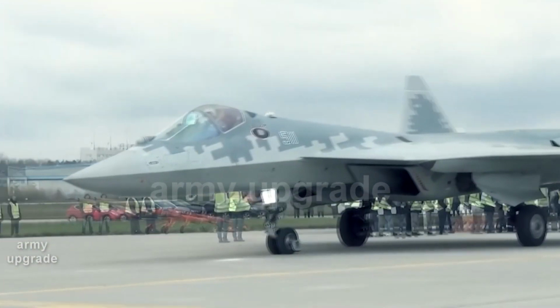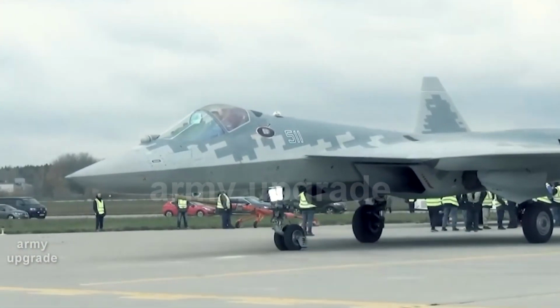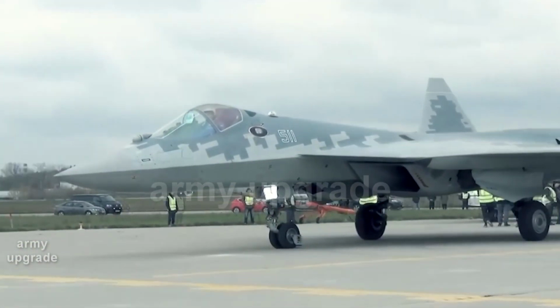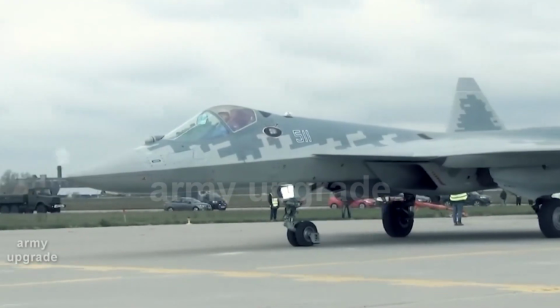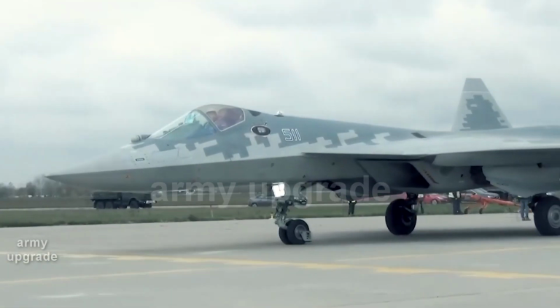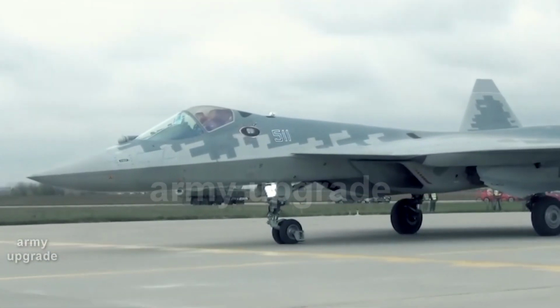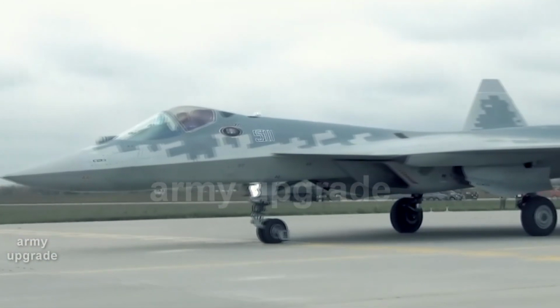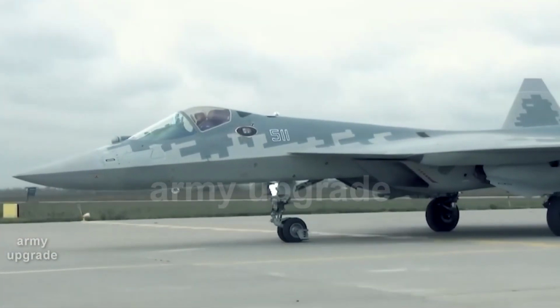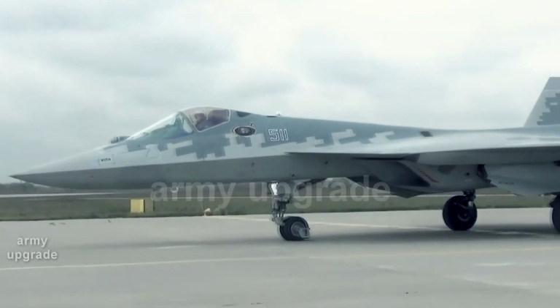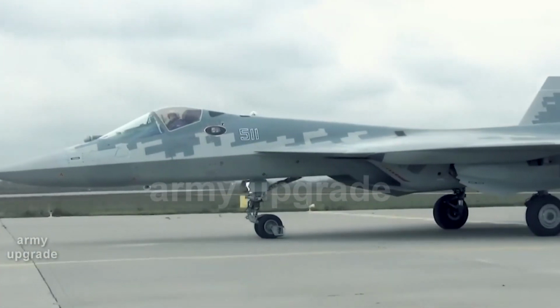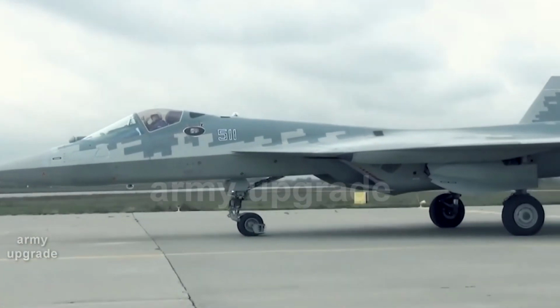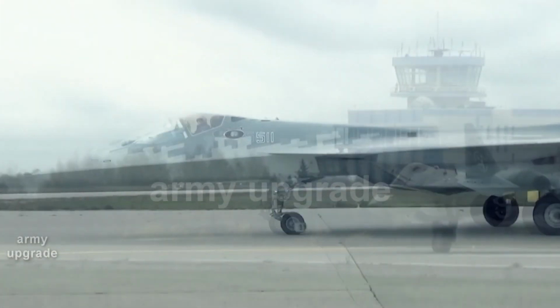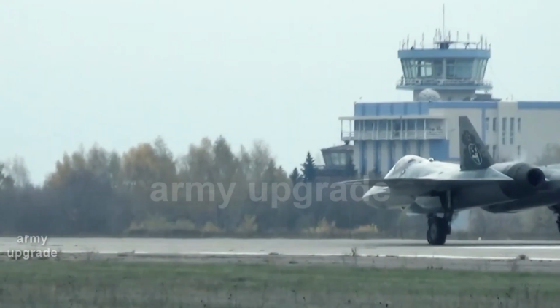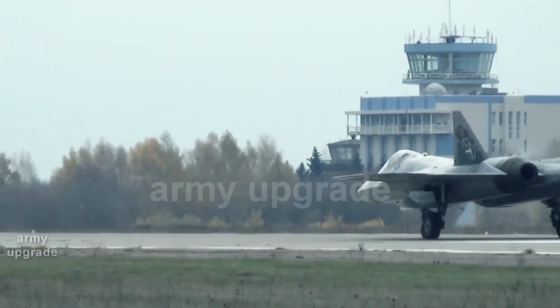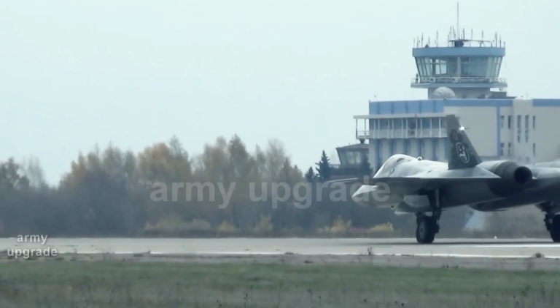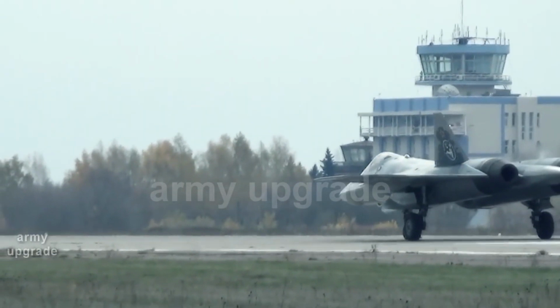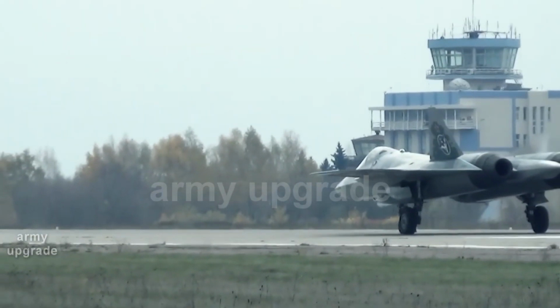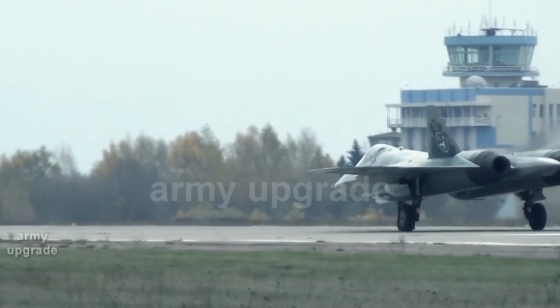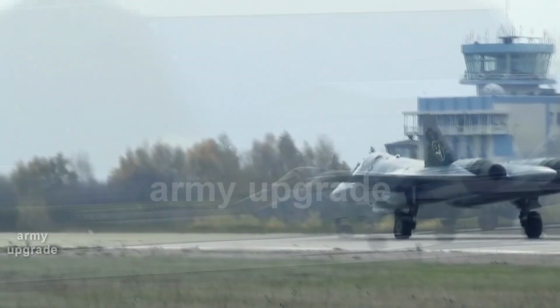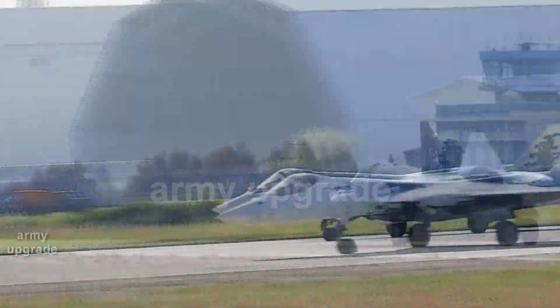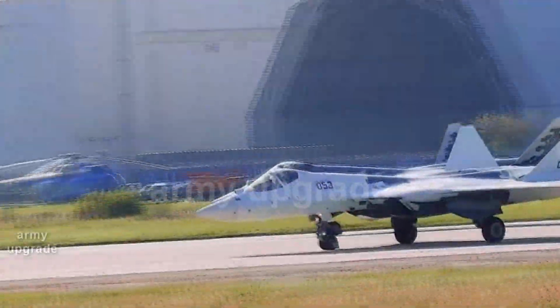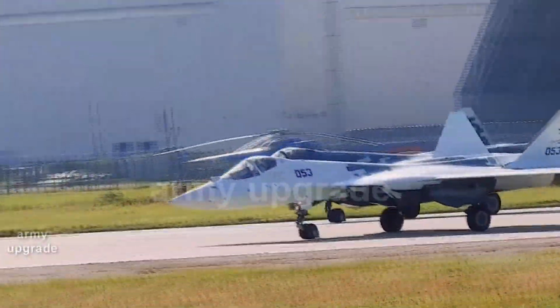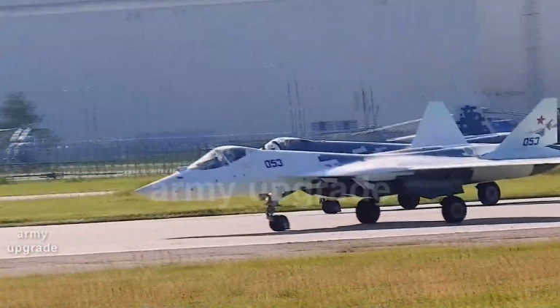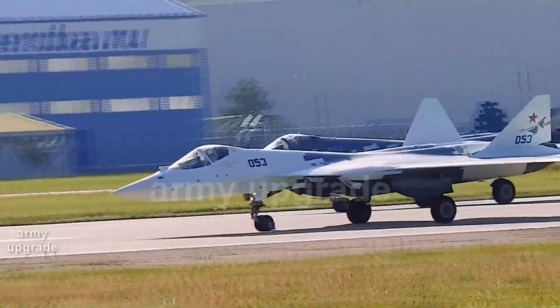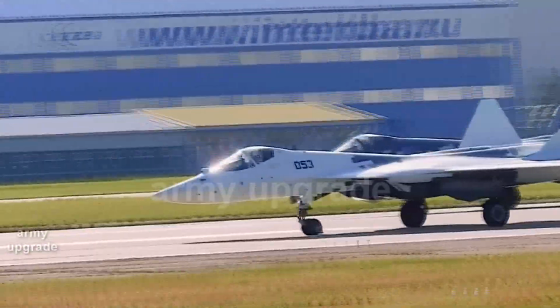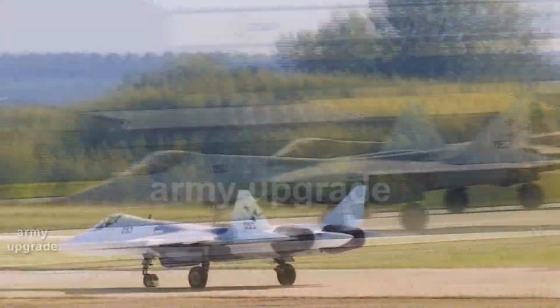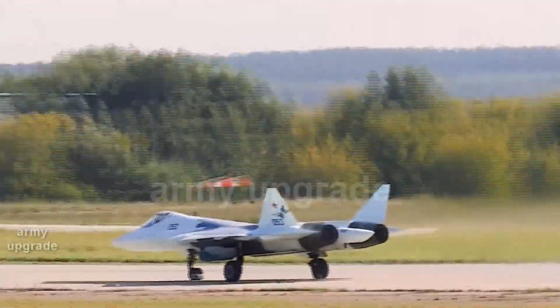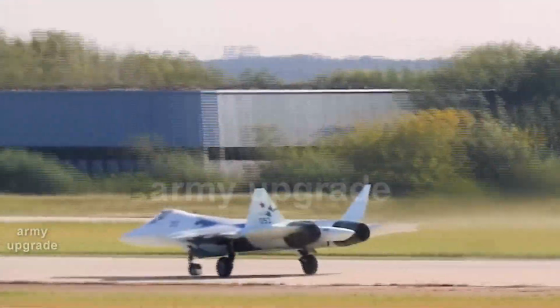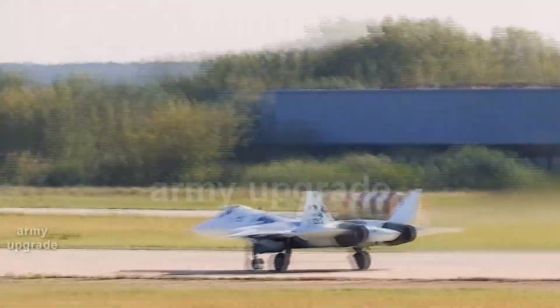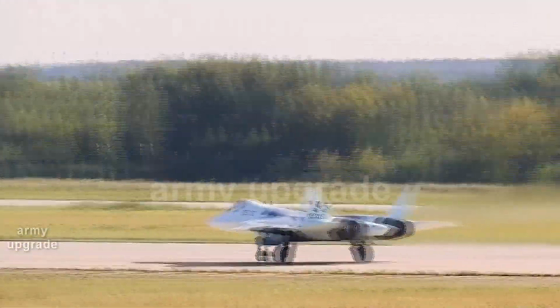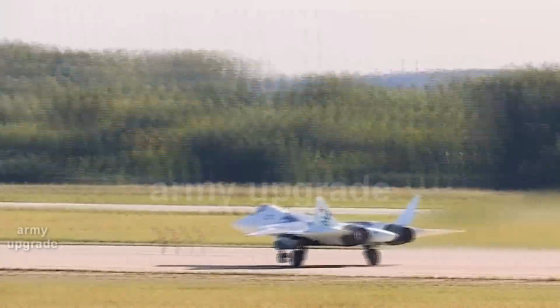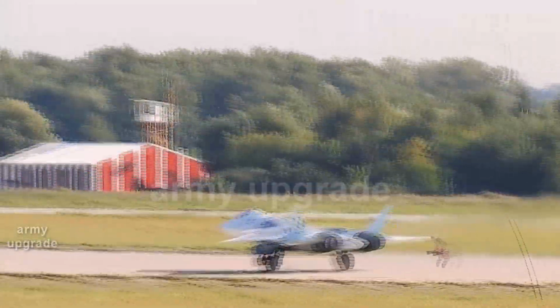The aircraft was also supposedly equipped with second-stage engines. Currently, the first prototypes of the Su-57 fighter are equipped with first-stage turbojet twin-circuit engines, the AL-41F1, also known as Product 117.